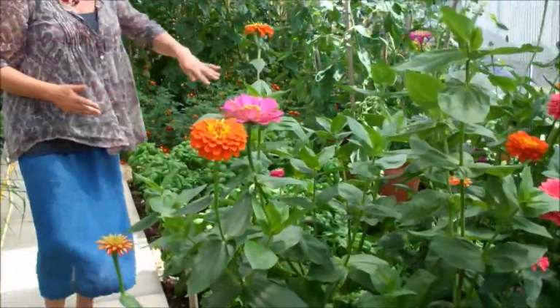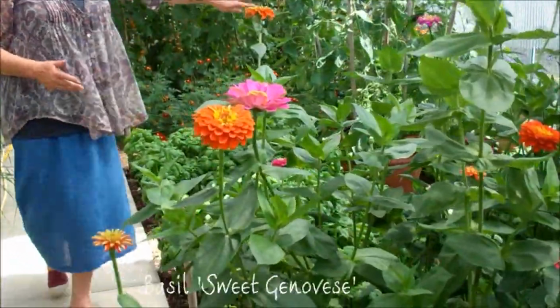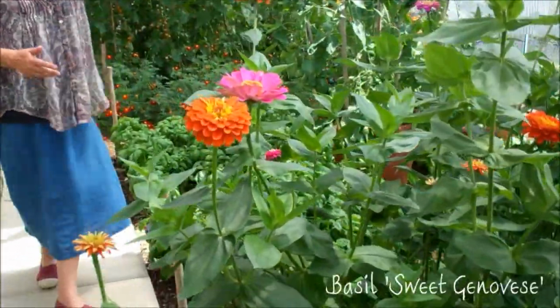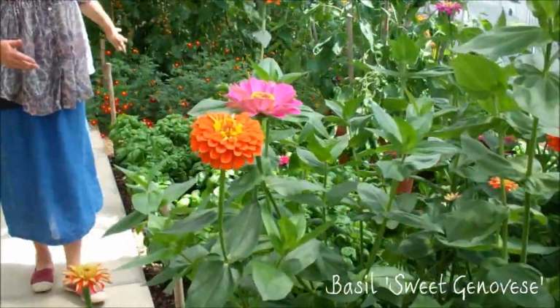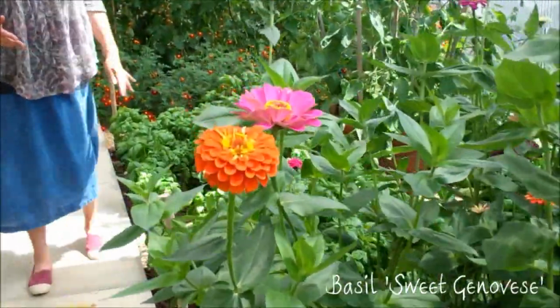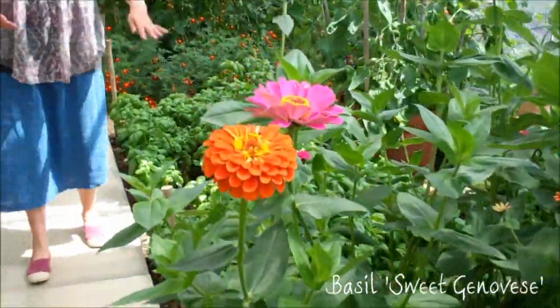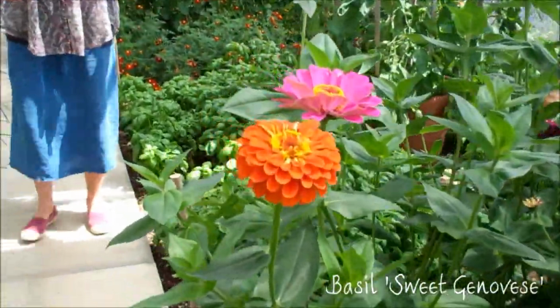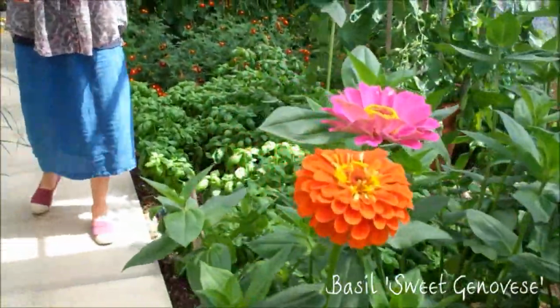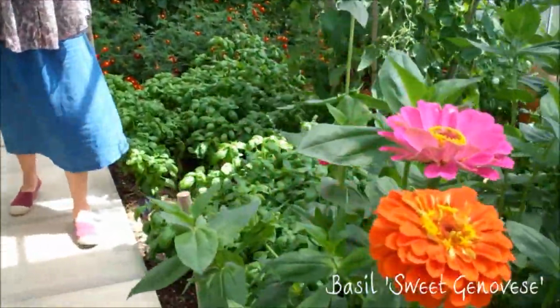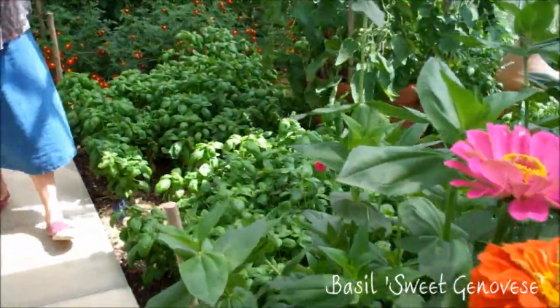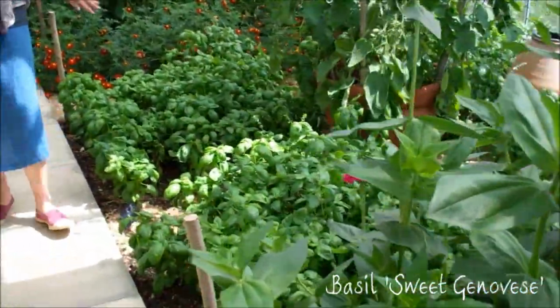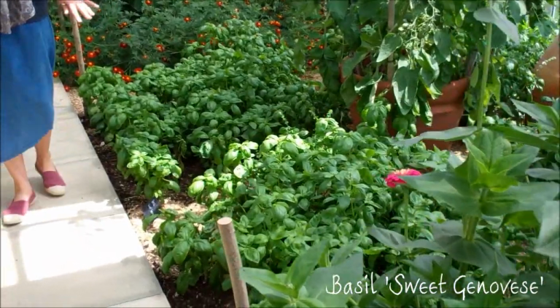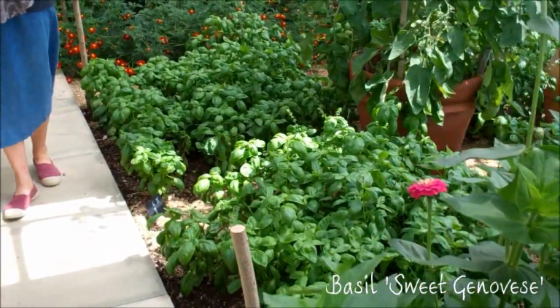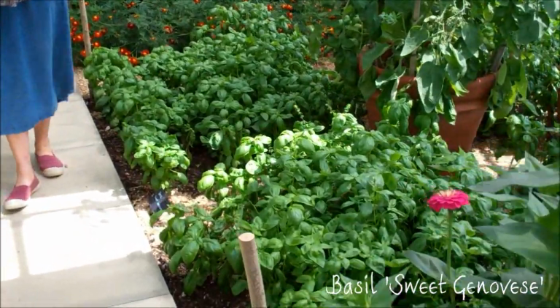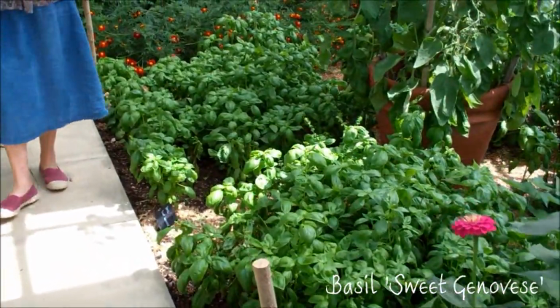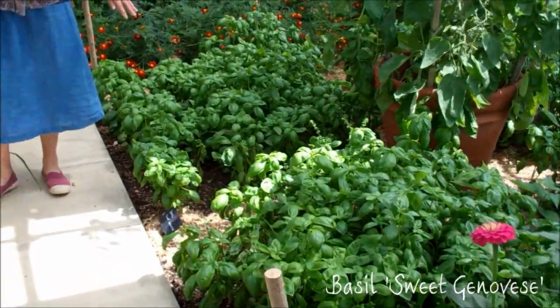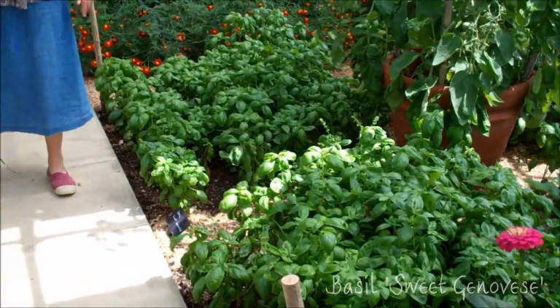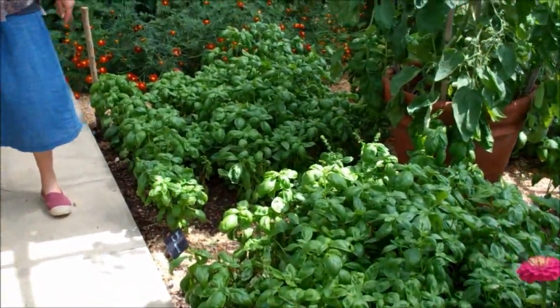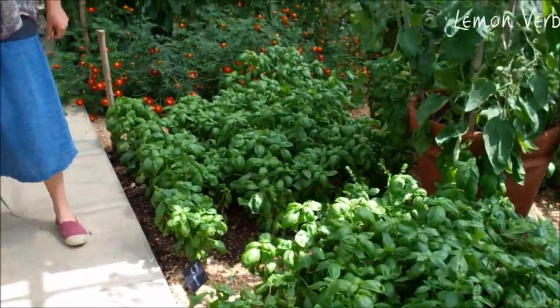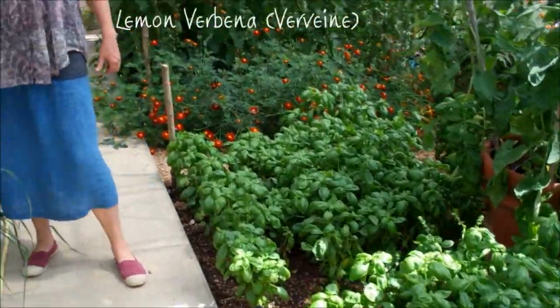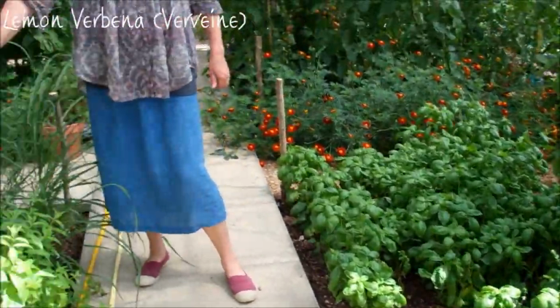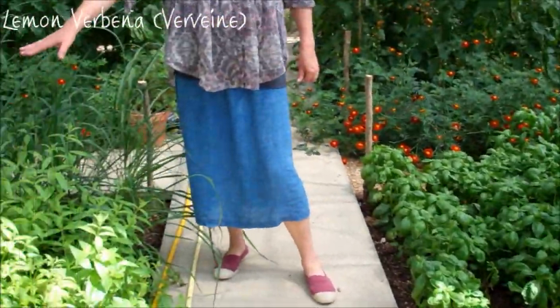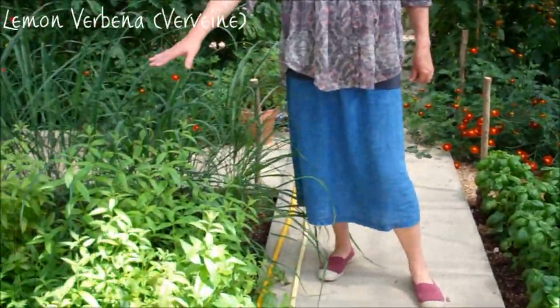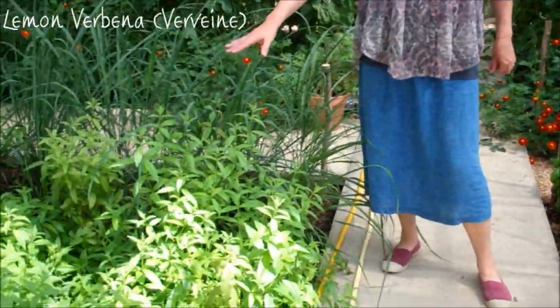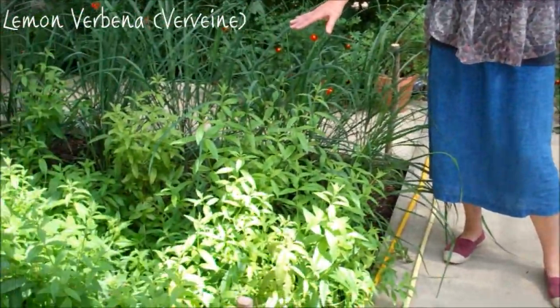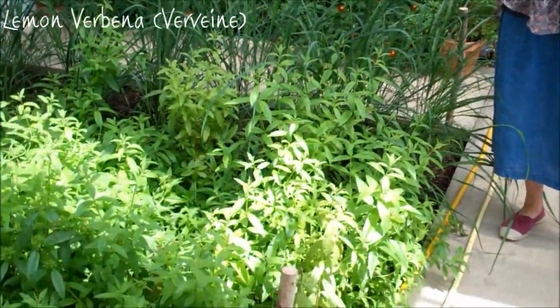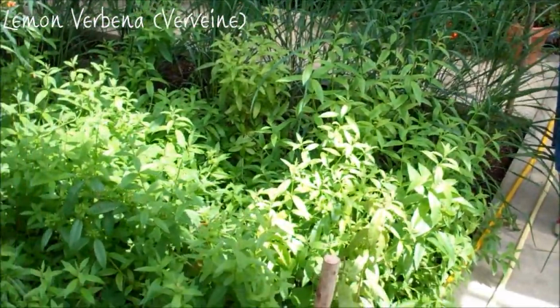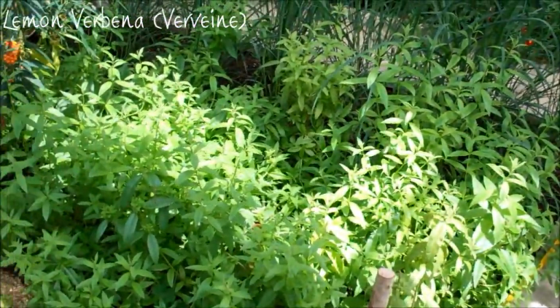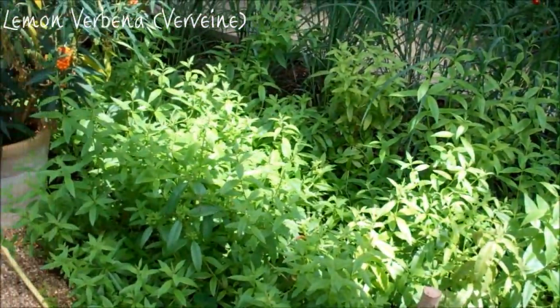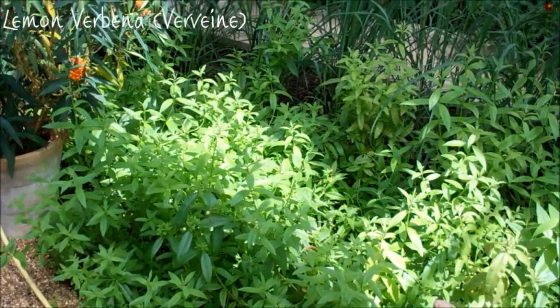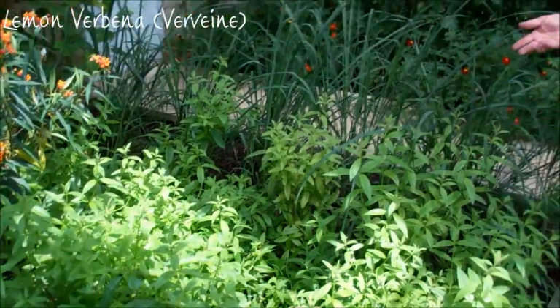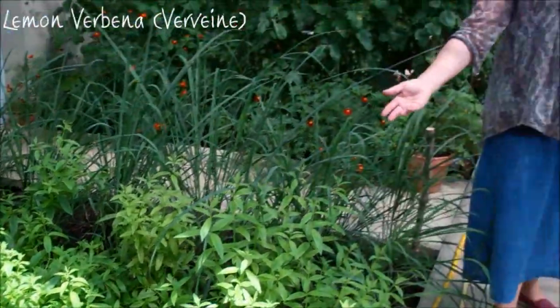And then basil of course absolutely loves it — hot but moist, so we water that every day. Lemon verbena, again for the herb teas — vervene, delicious lemony tea.